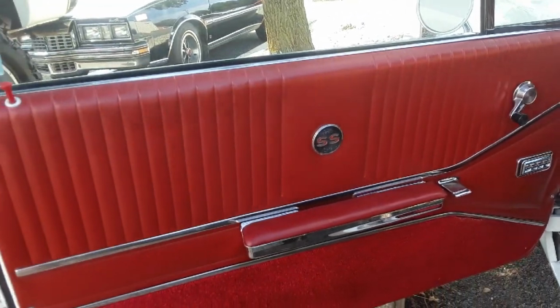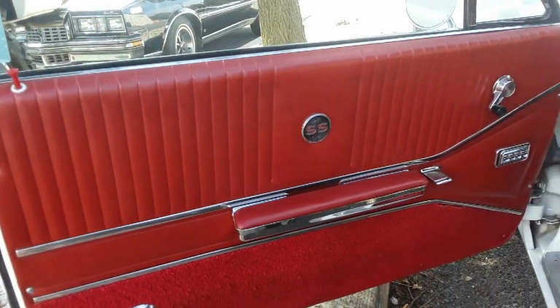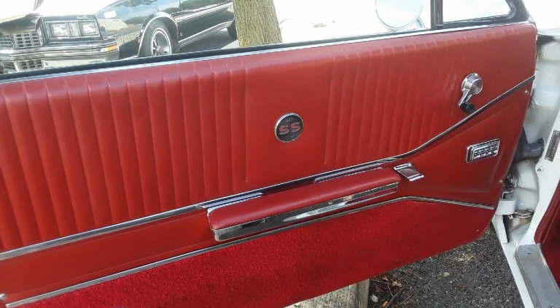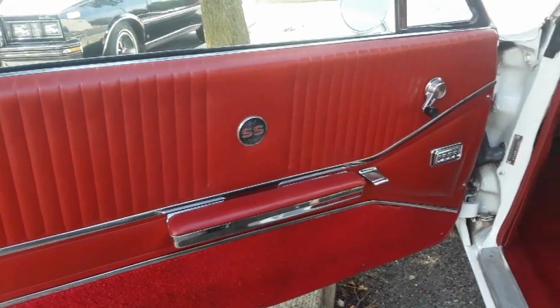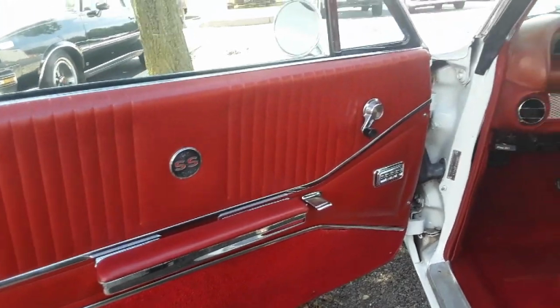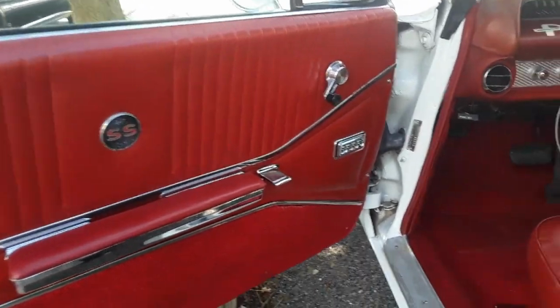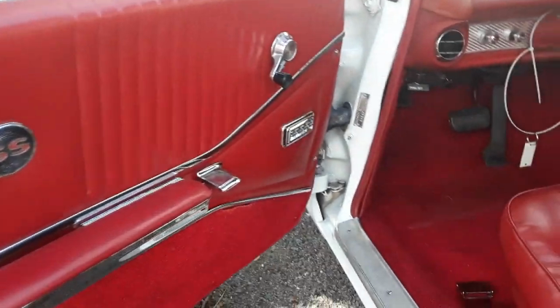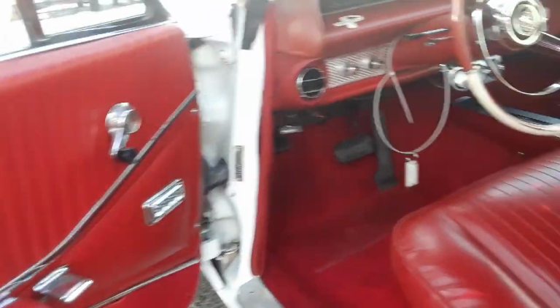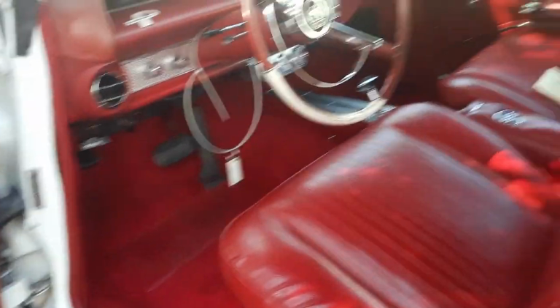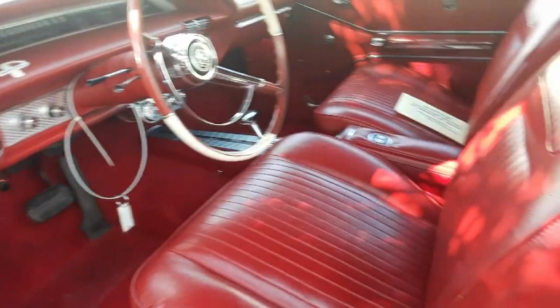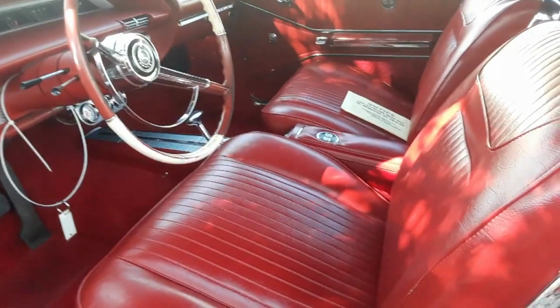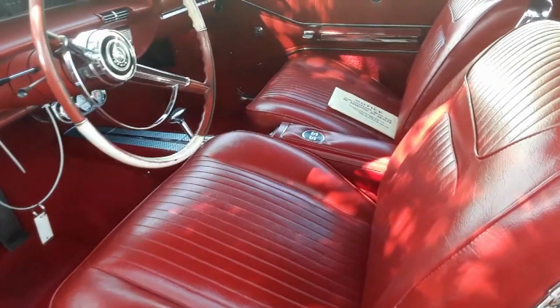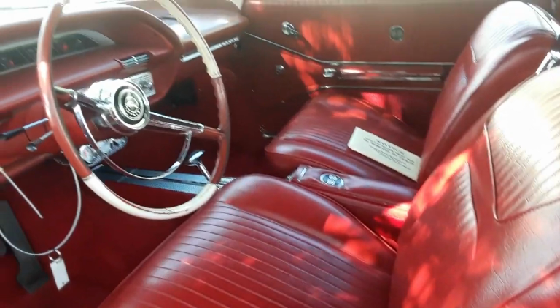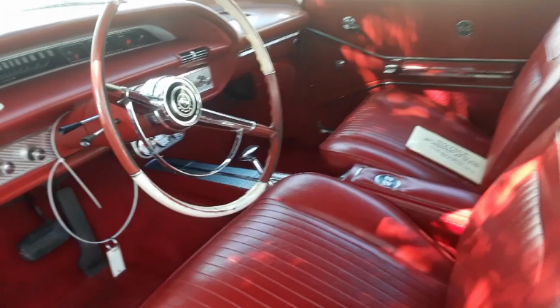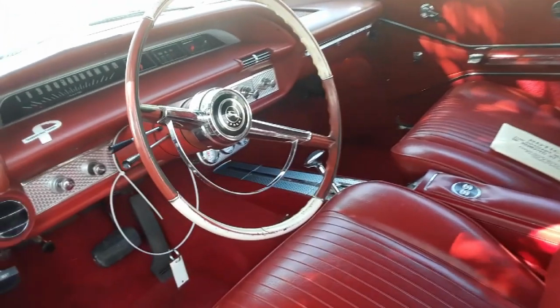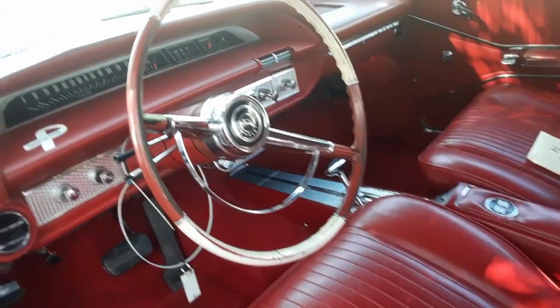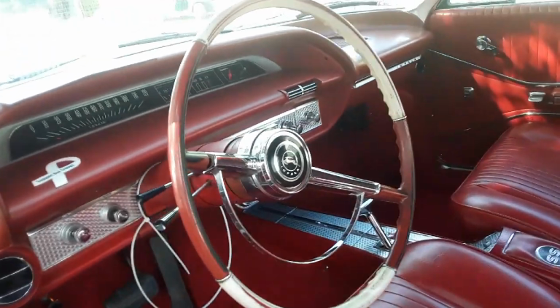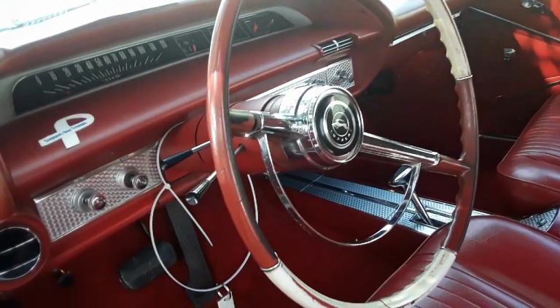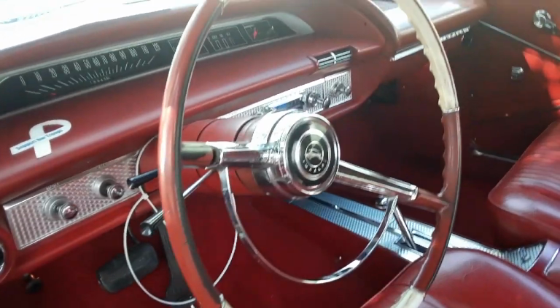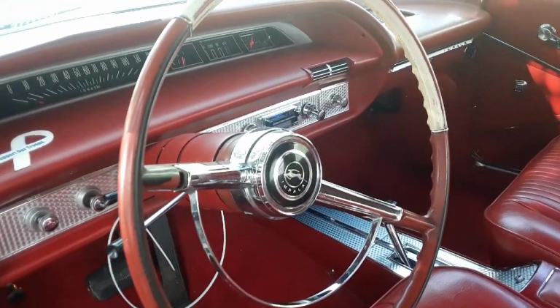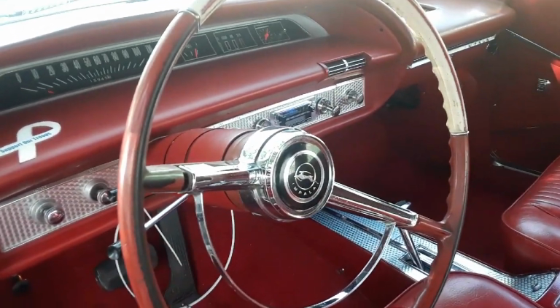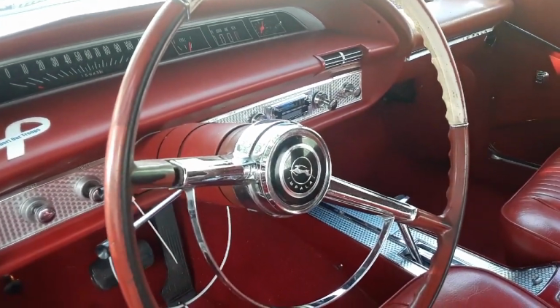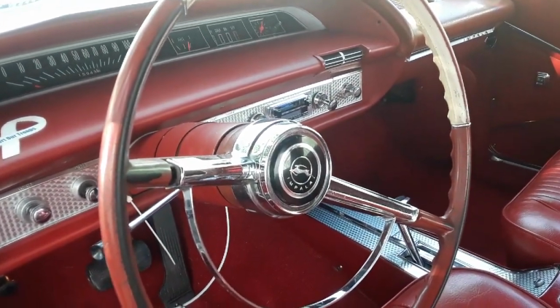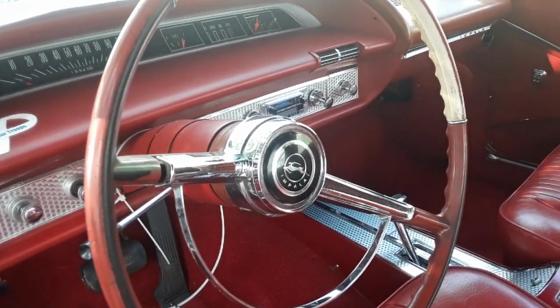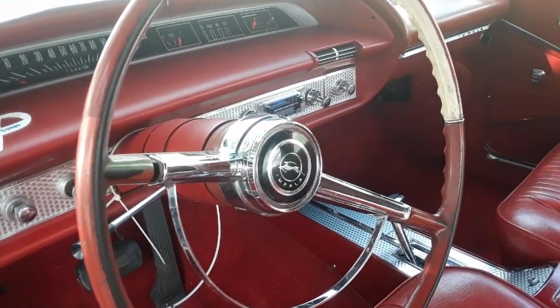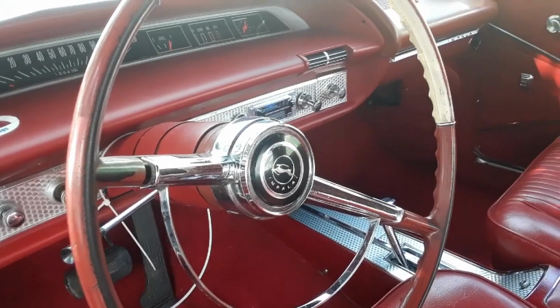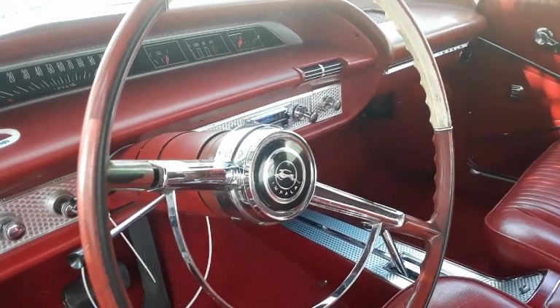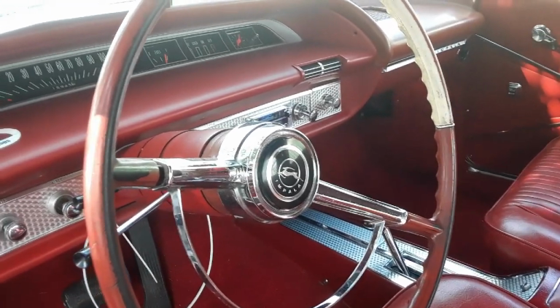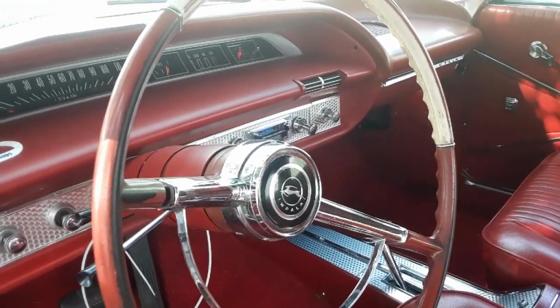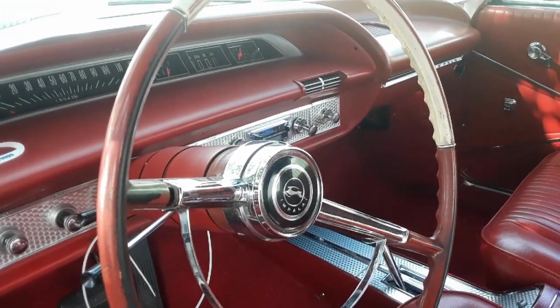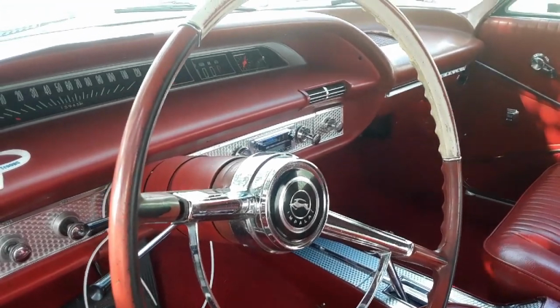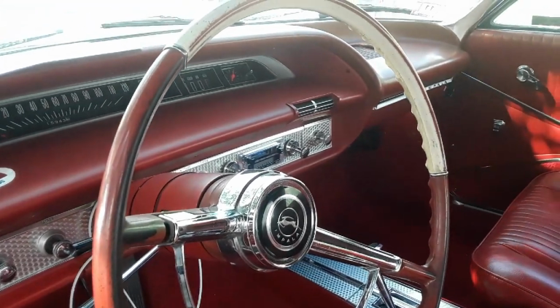Beautiful interior with power windows, manual seats, but it's got the buckets and the console. It's got the gauges down there, and an aftermarket radio with cassette.